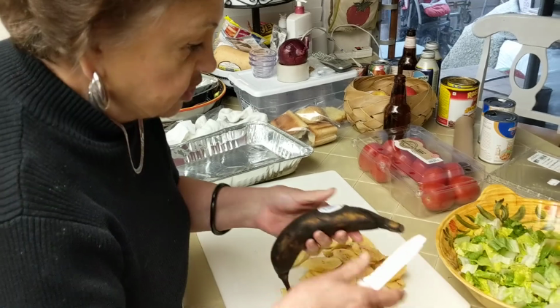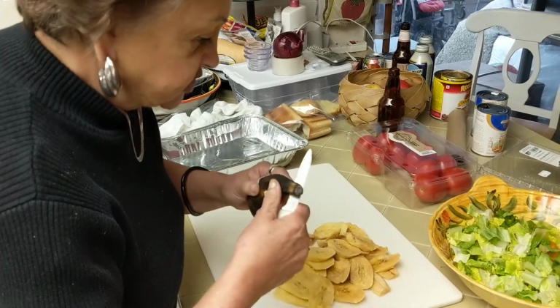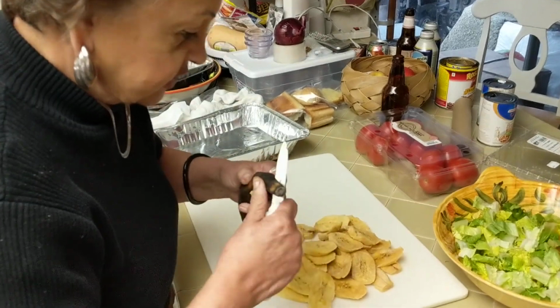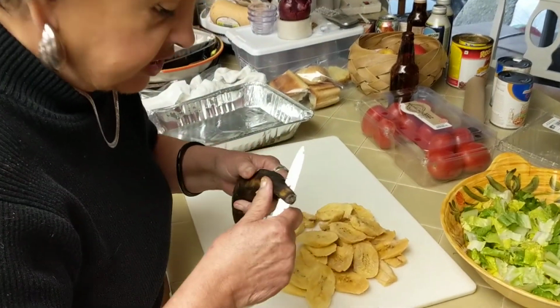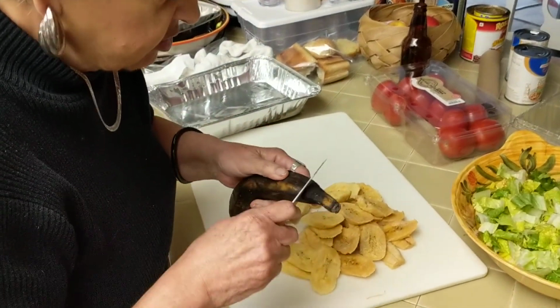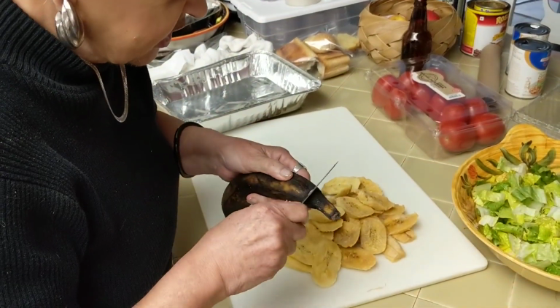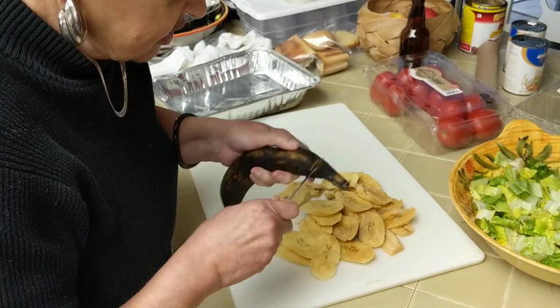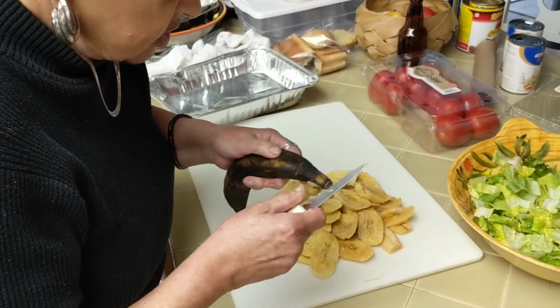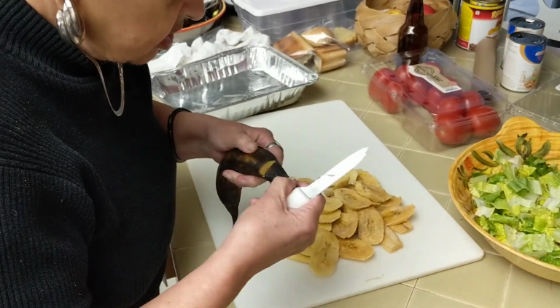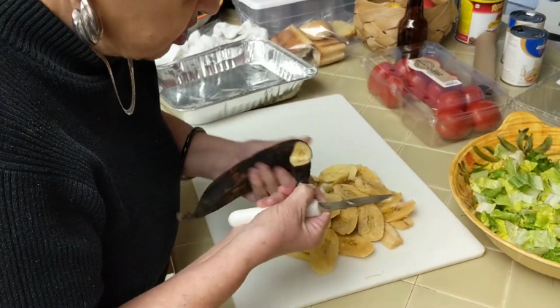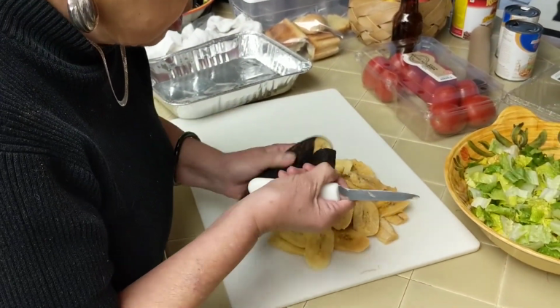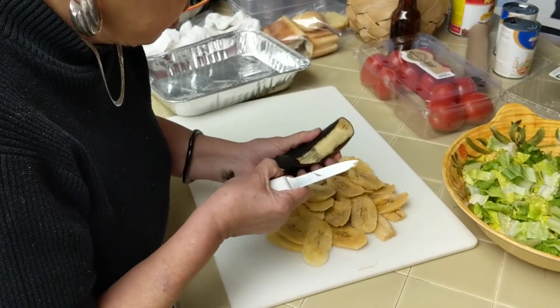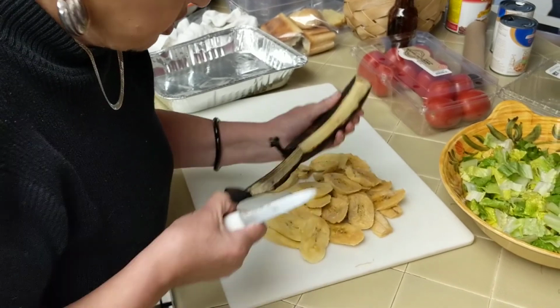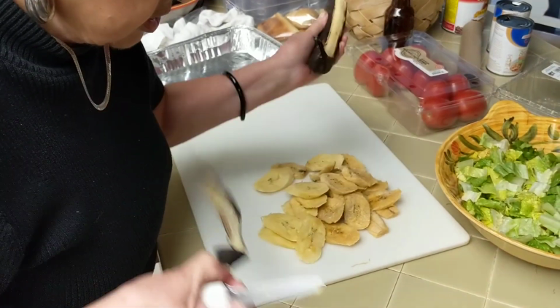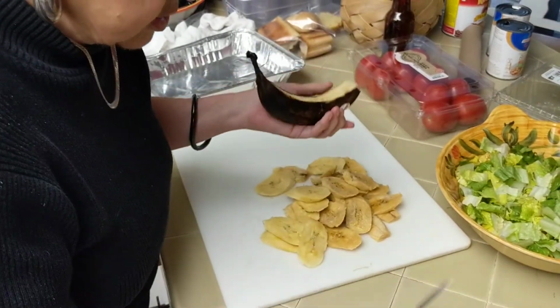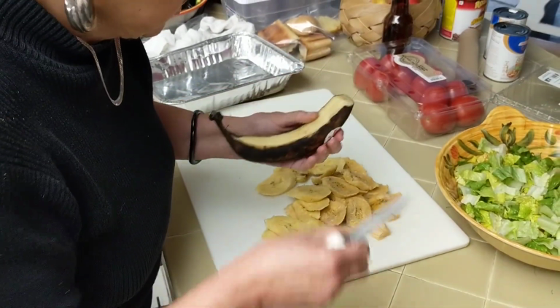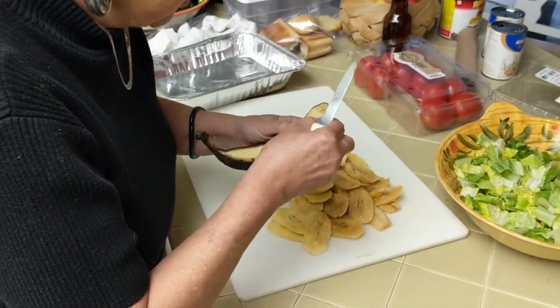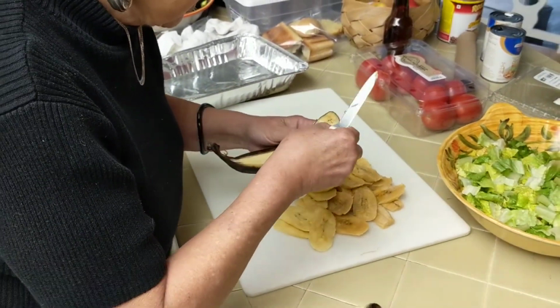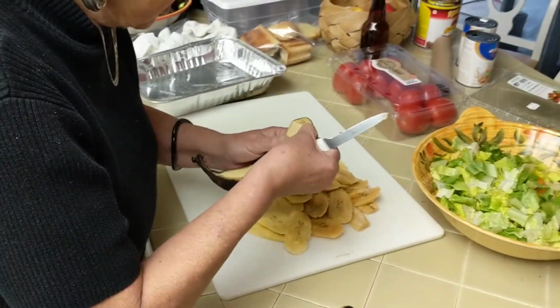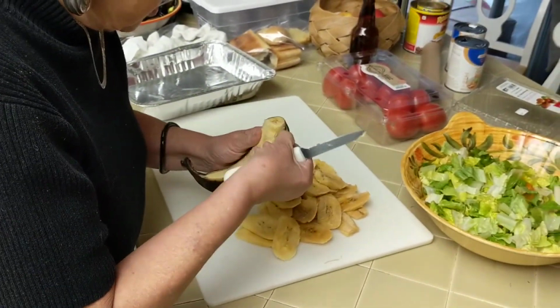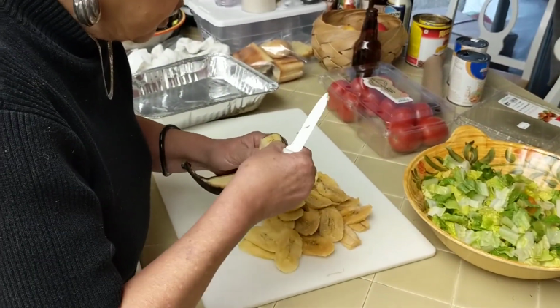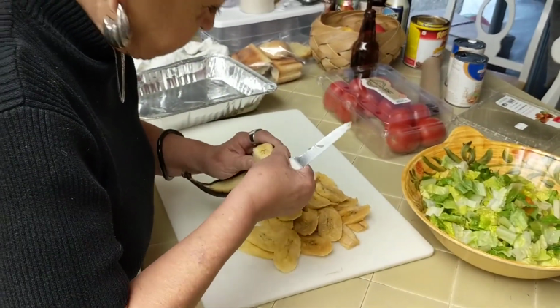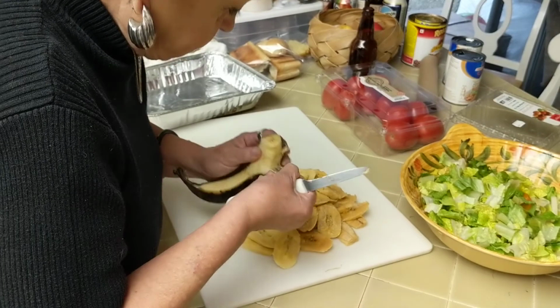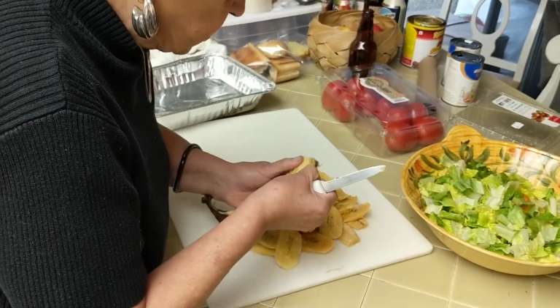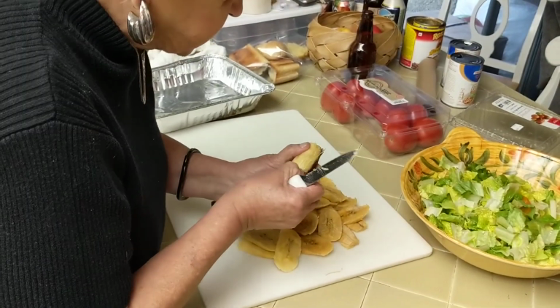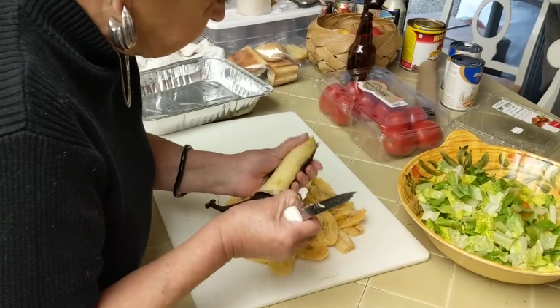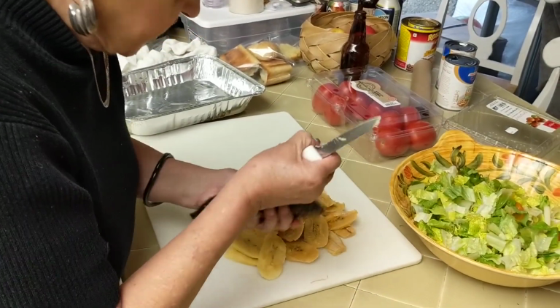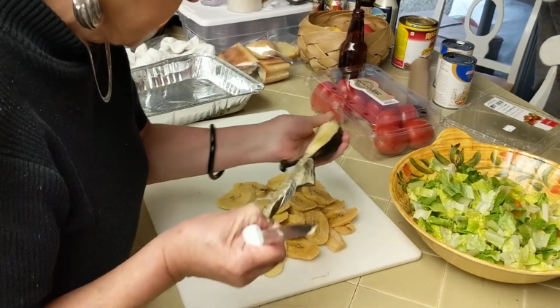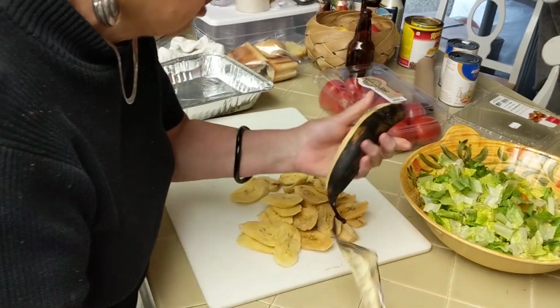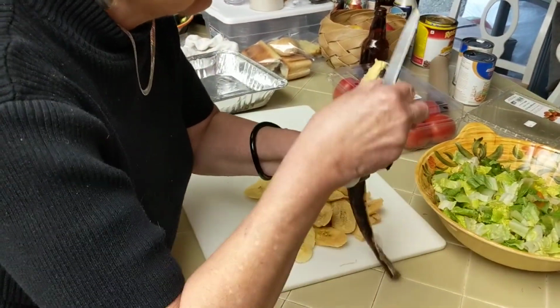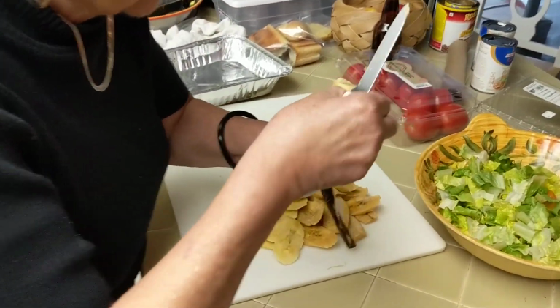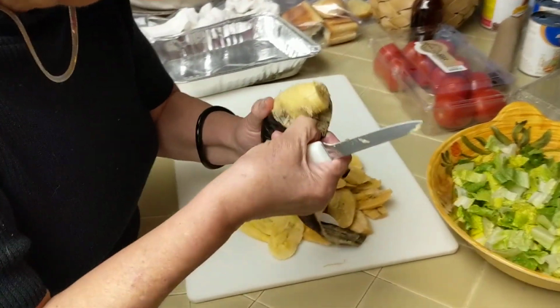With those things, this one. The other ones are a little... So that's how easy it should be to peel the thing. When they are ready, it's nice and easy to peel.